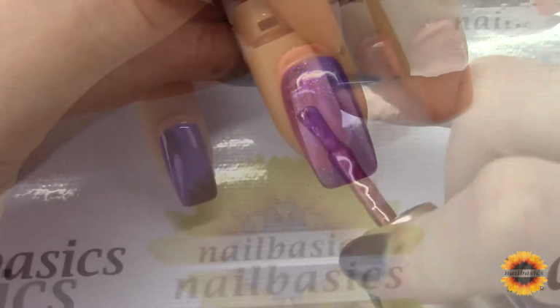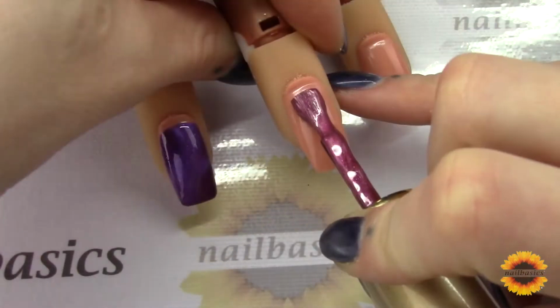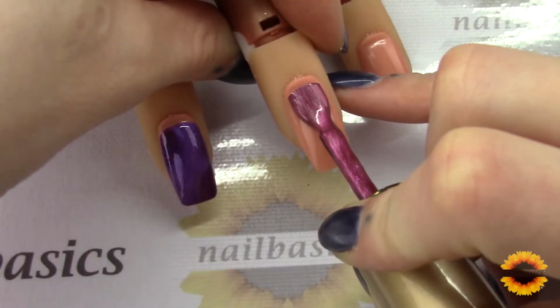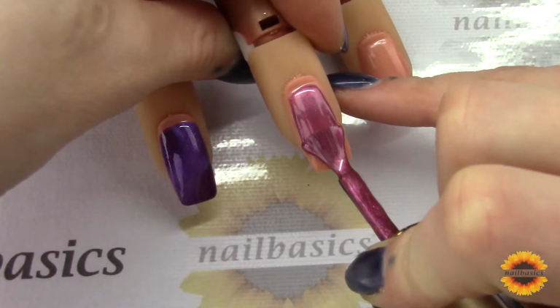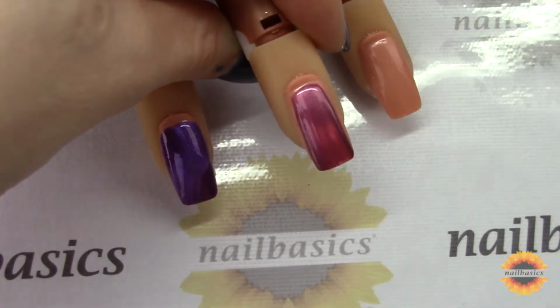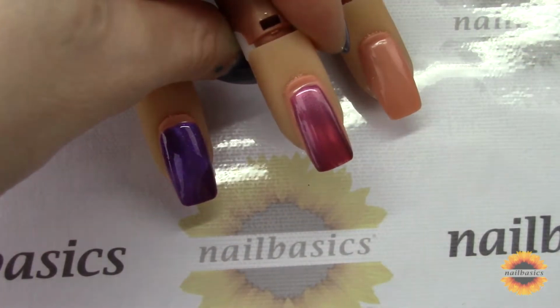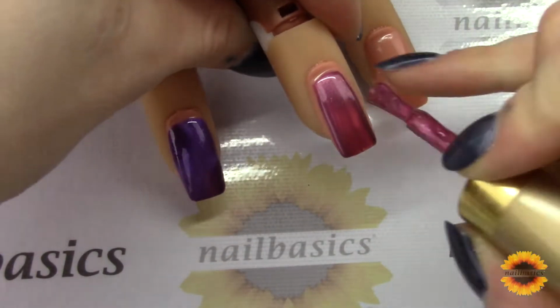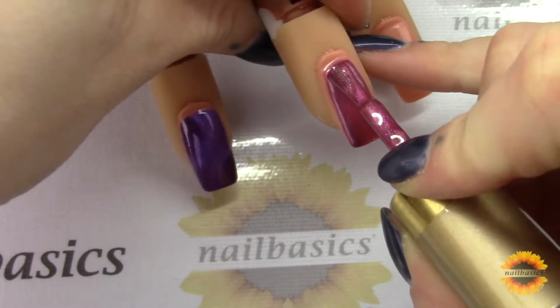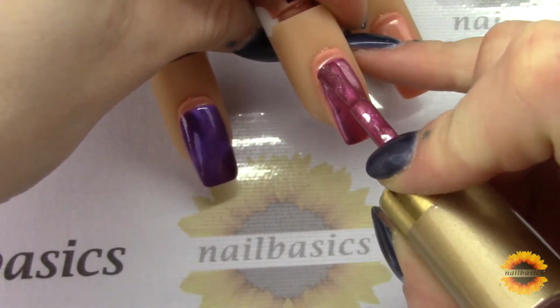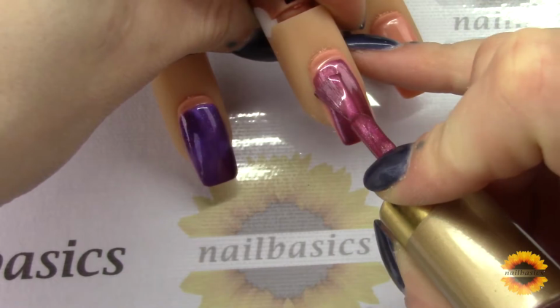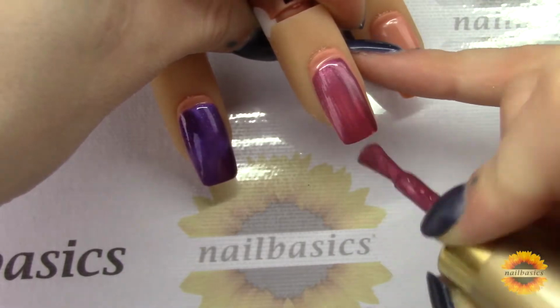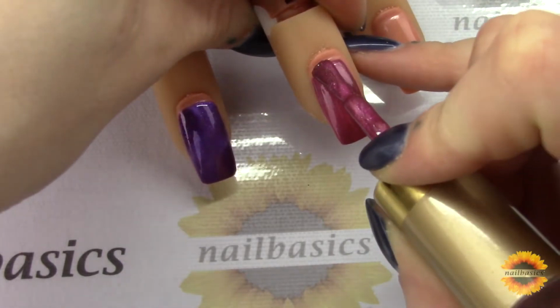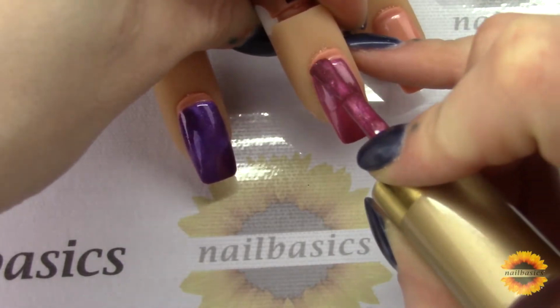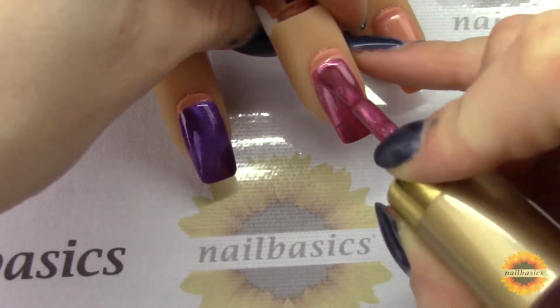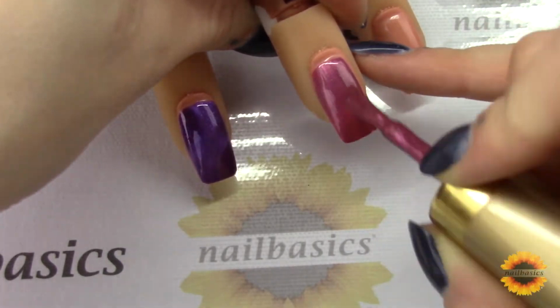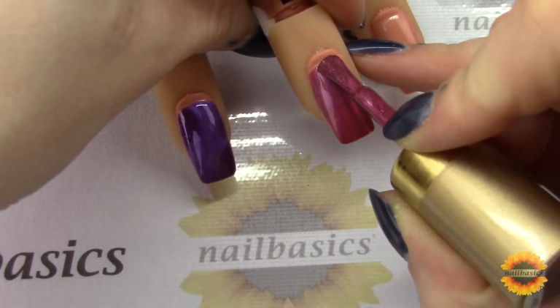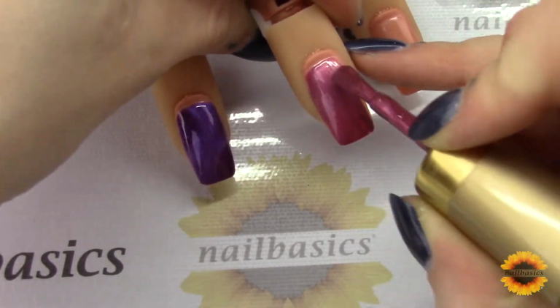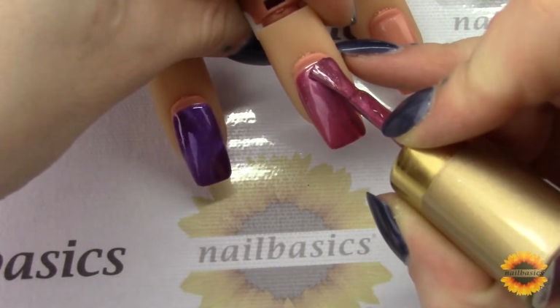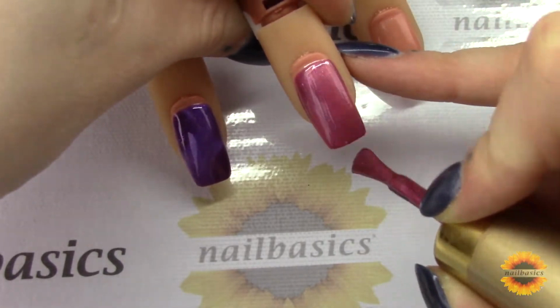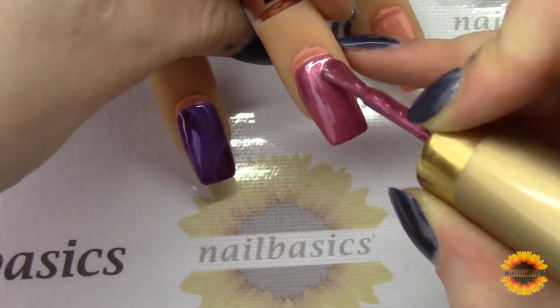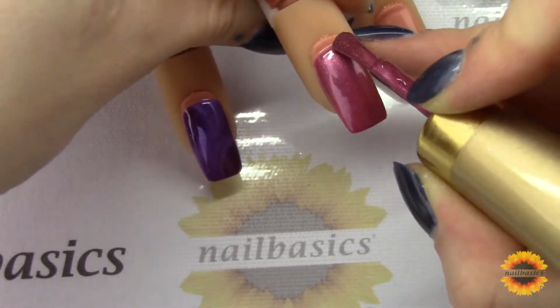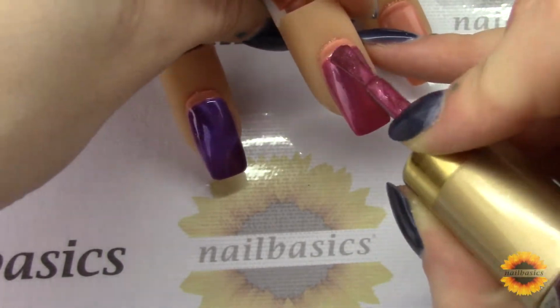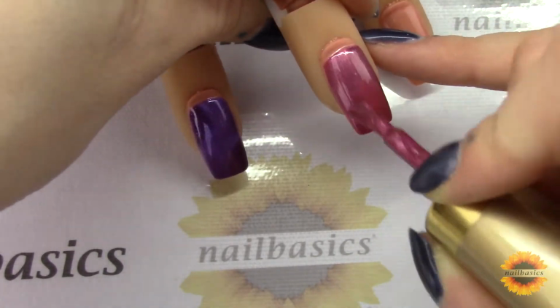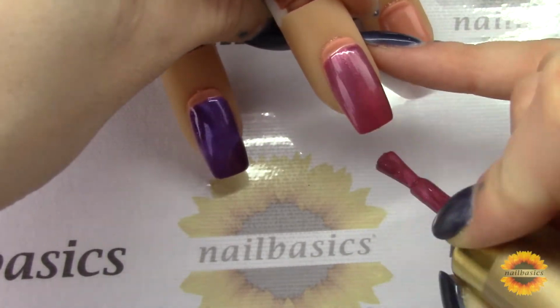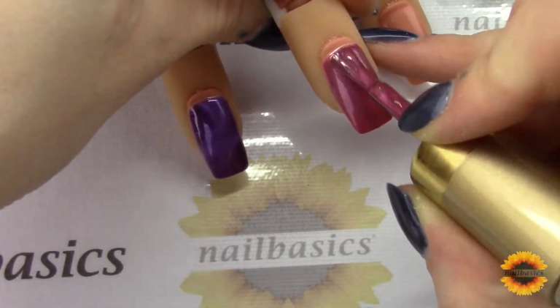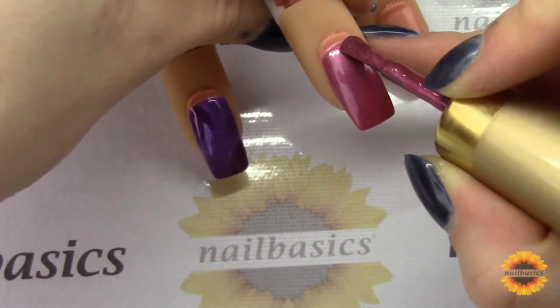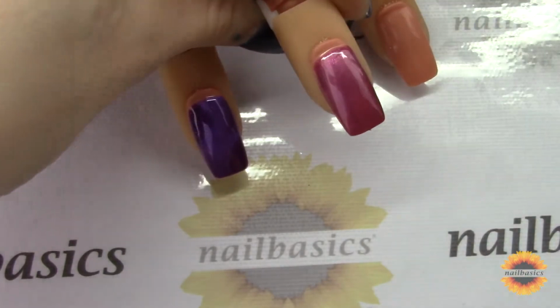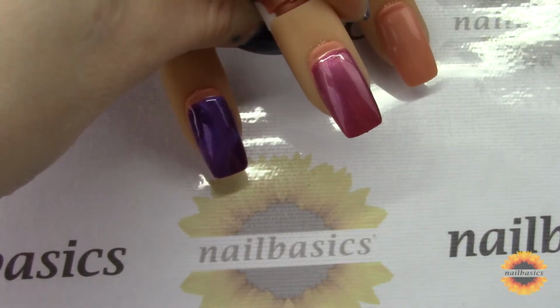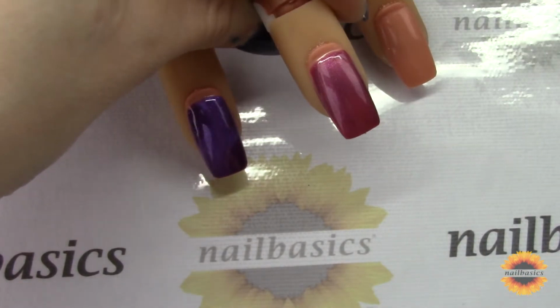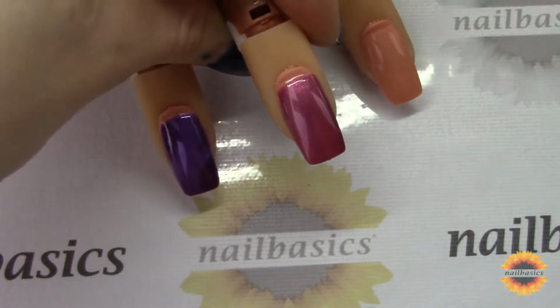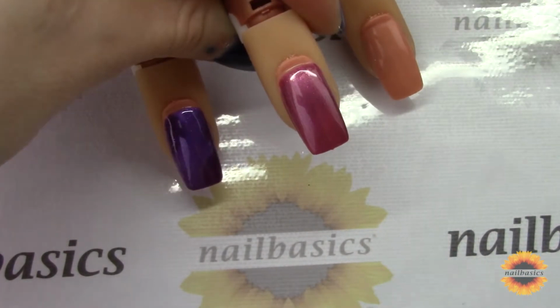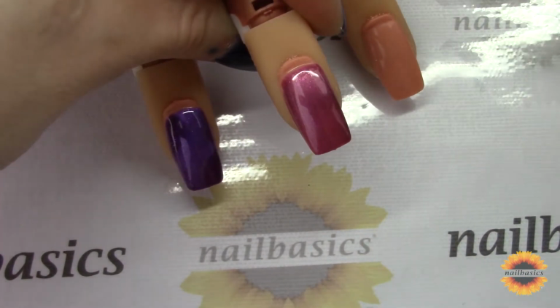I just wanted to show you really quick that you can use a regular magnet with the halo colors, and you can also use the halo magnet with the cat eye colors.